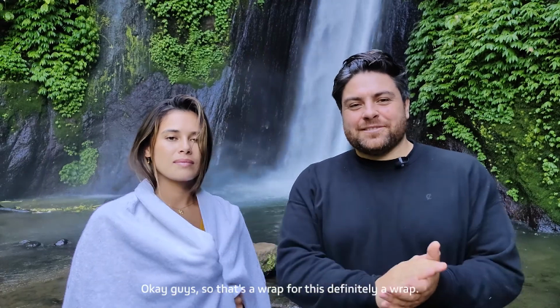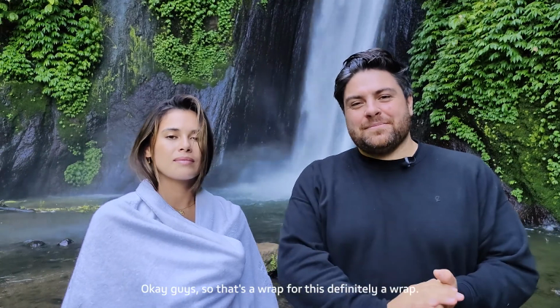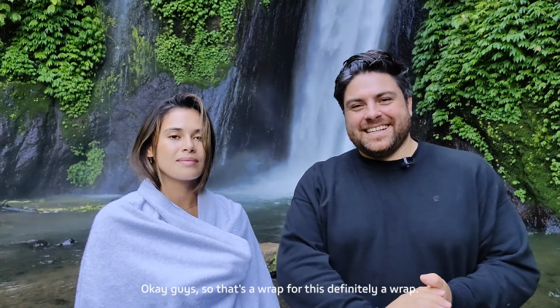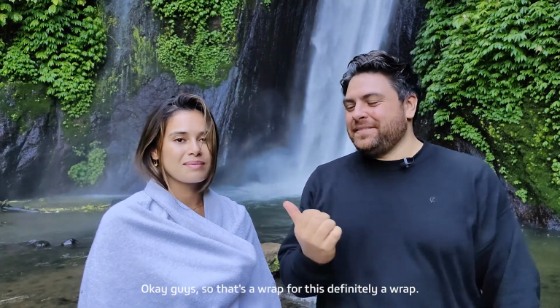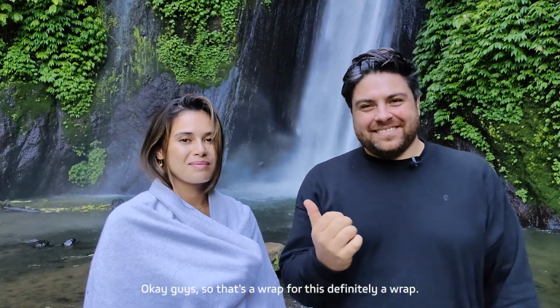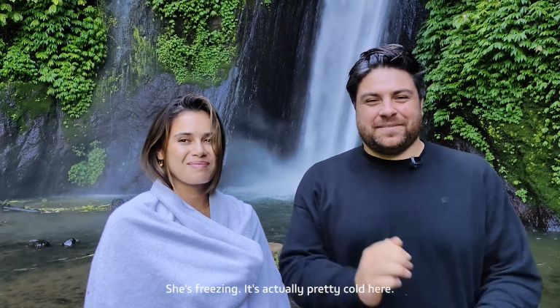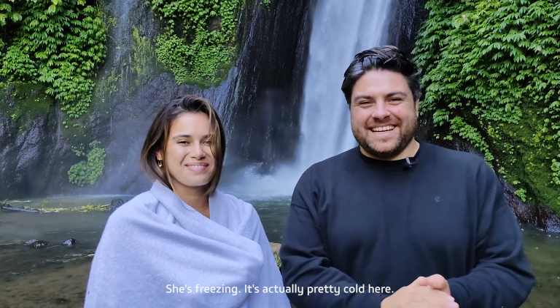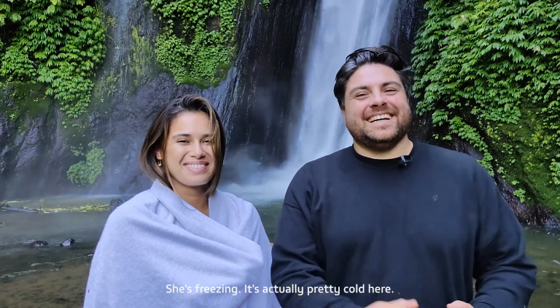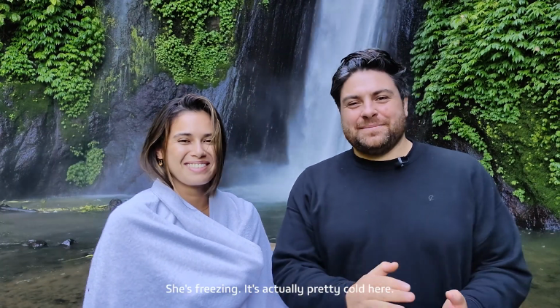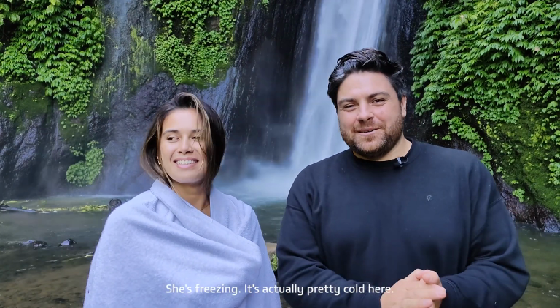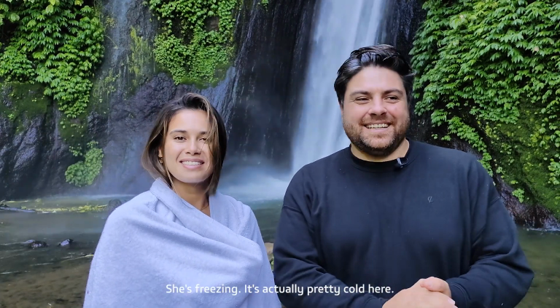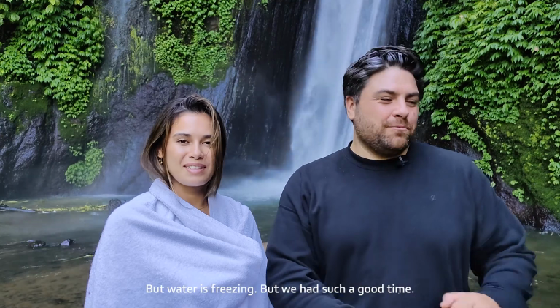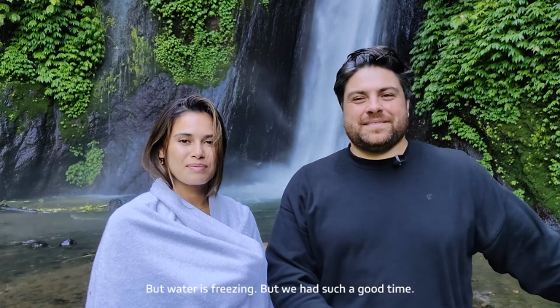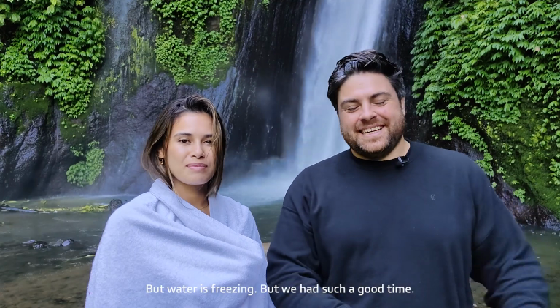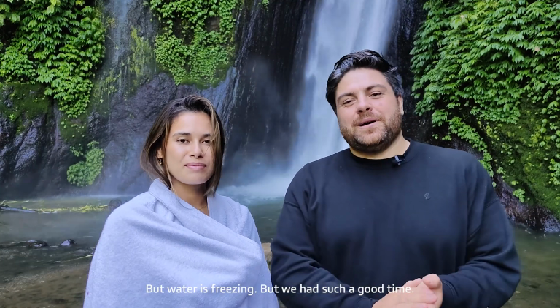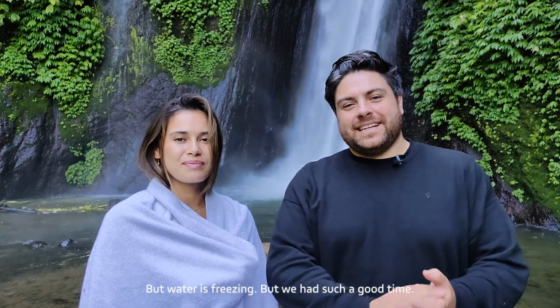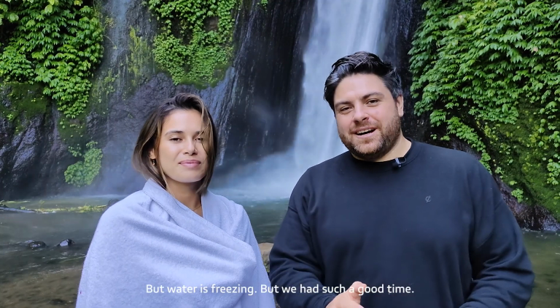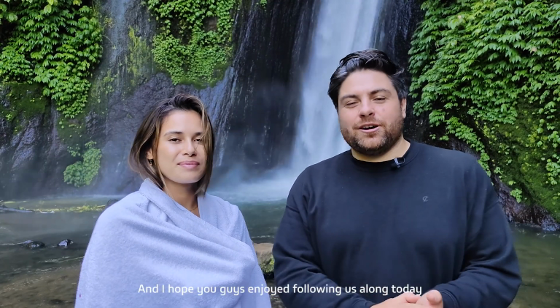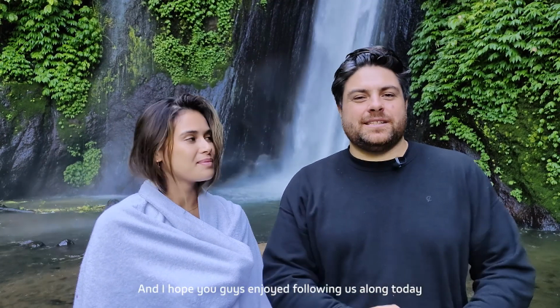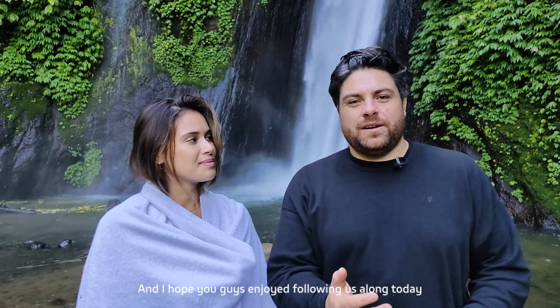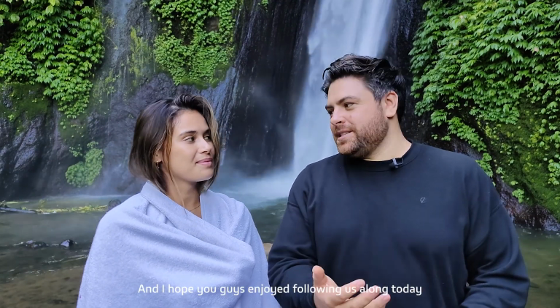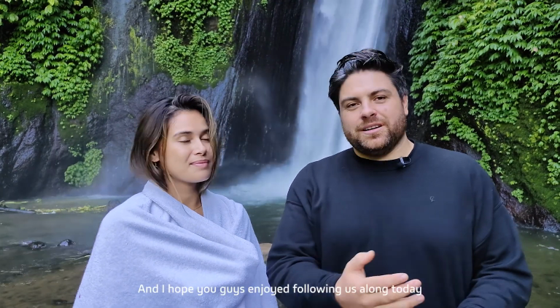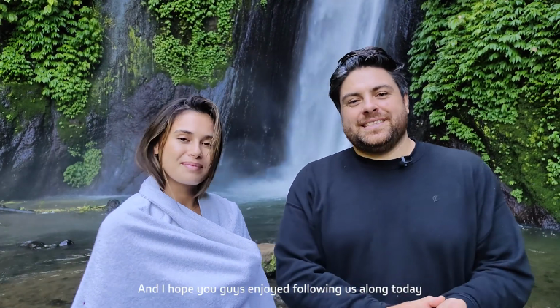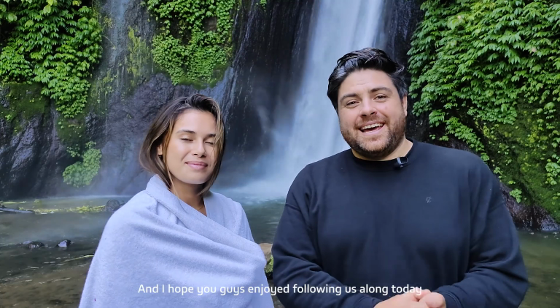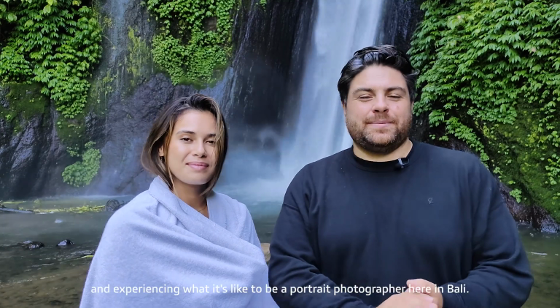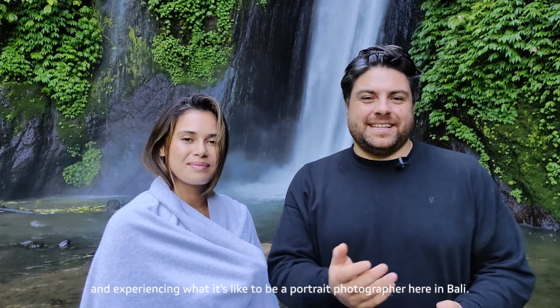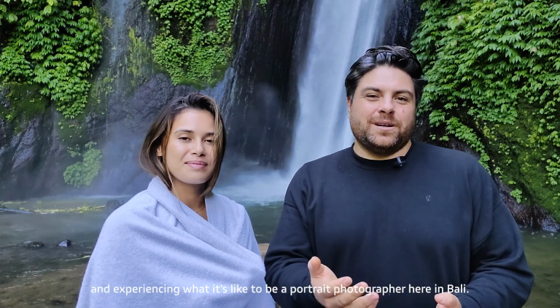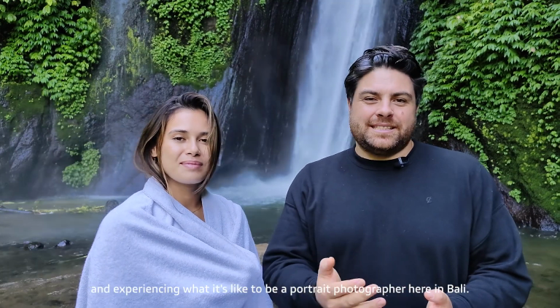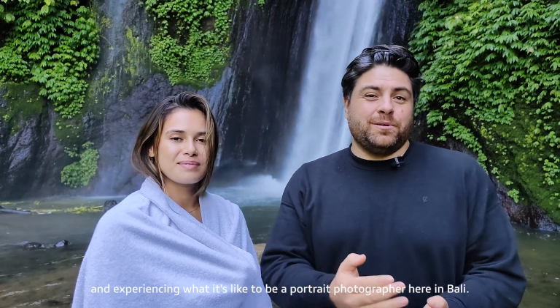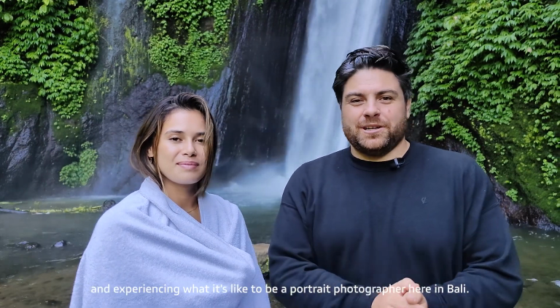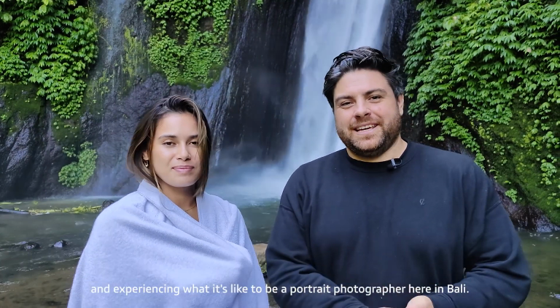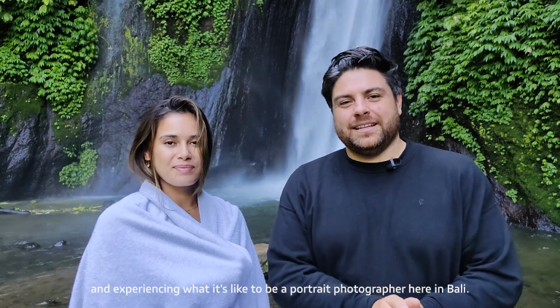That's a wrap — she's freezing, it's actually pretty cold here and the water is freezing. But we had such a good time, and I hope you guys enjoyed following us along for today and experiencing what it's like to be a portrait photographer here in Bali.